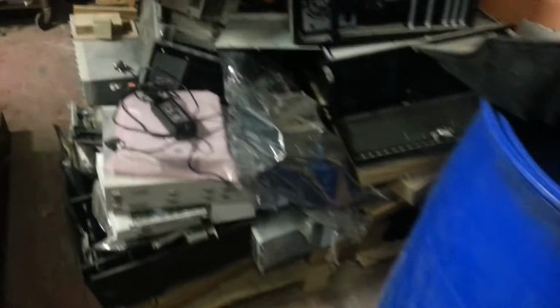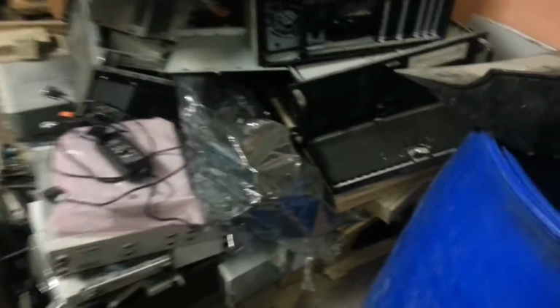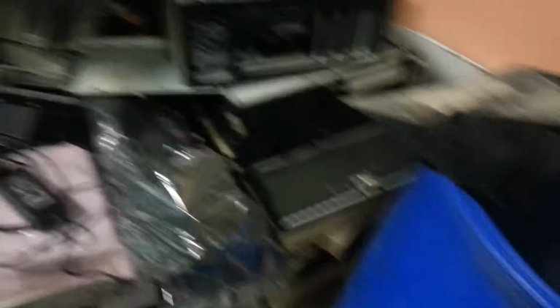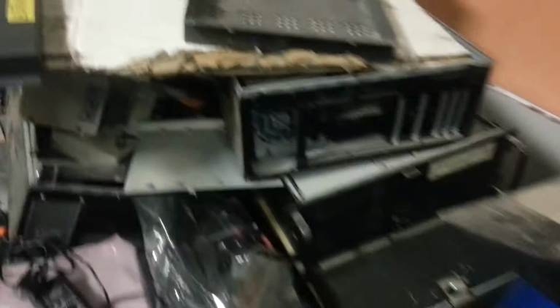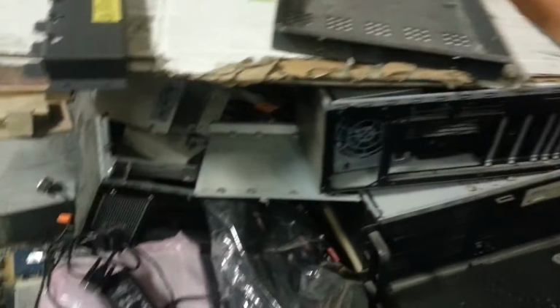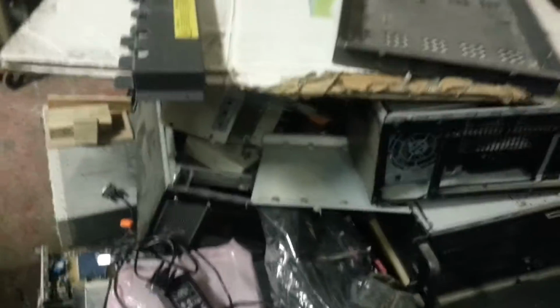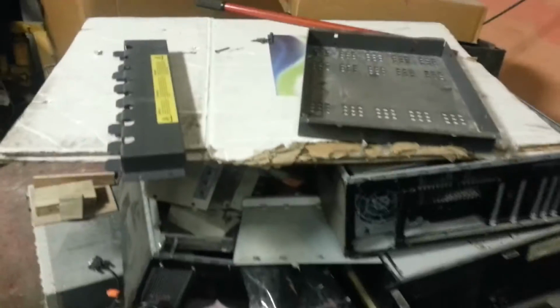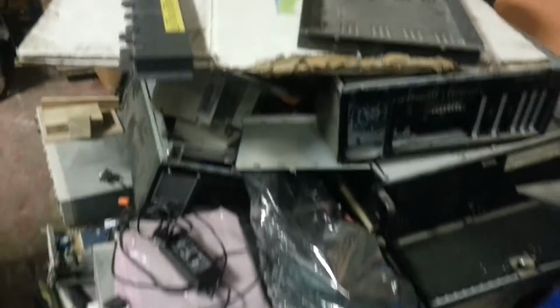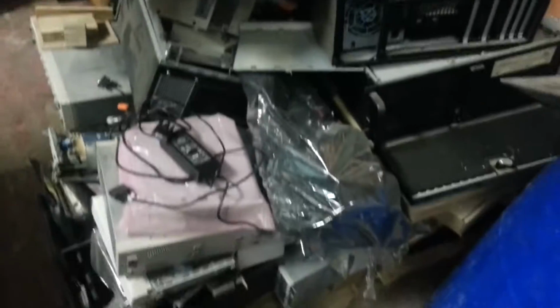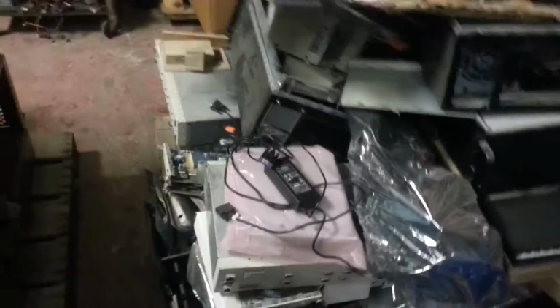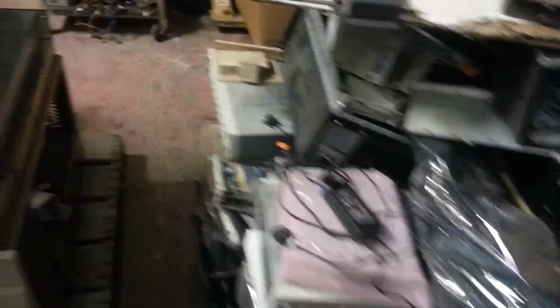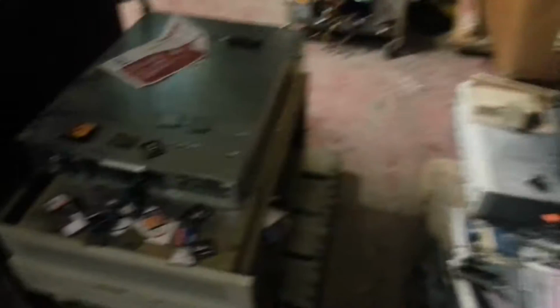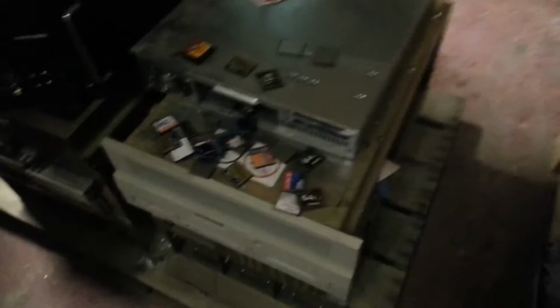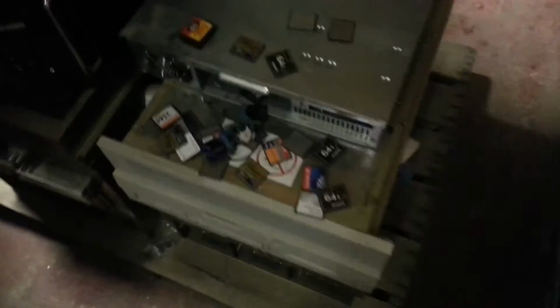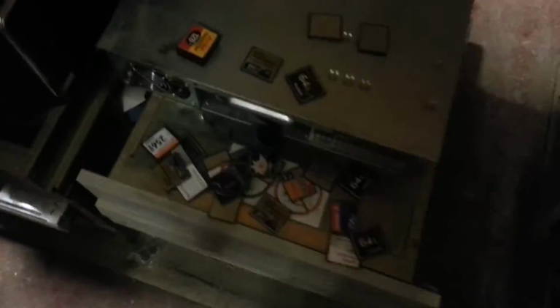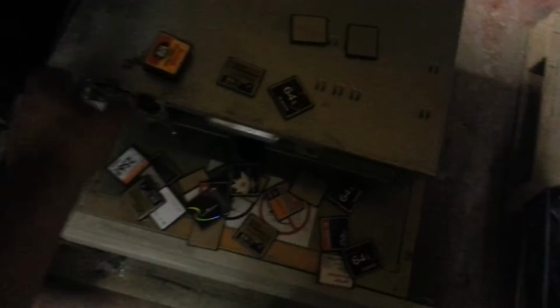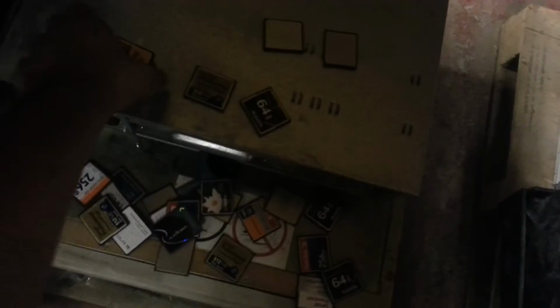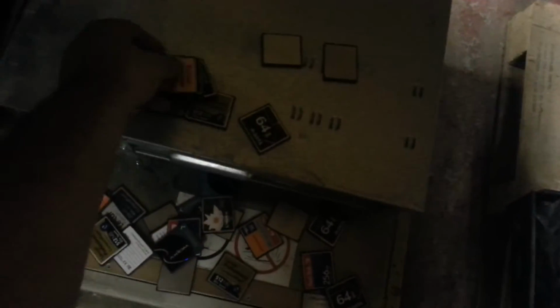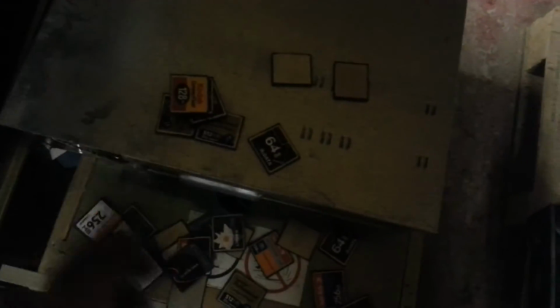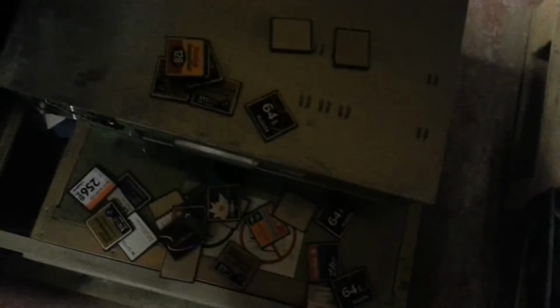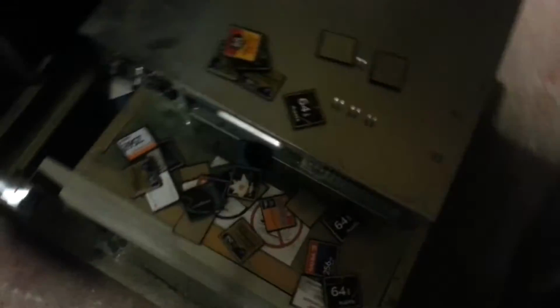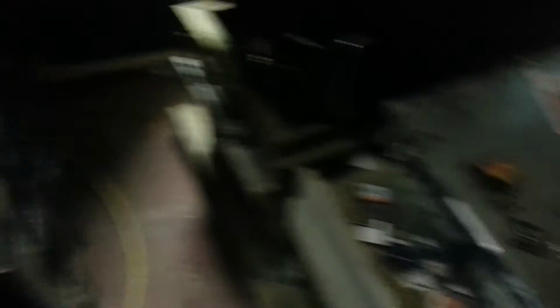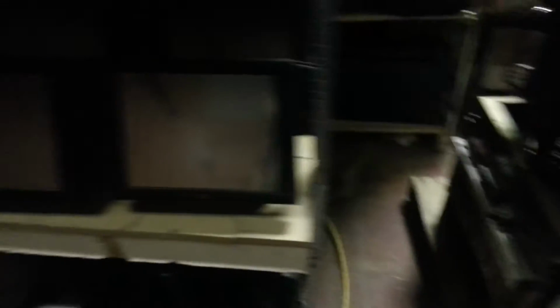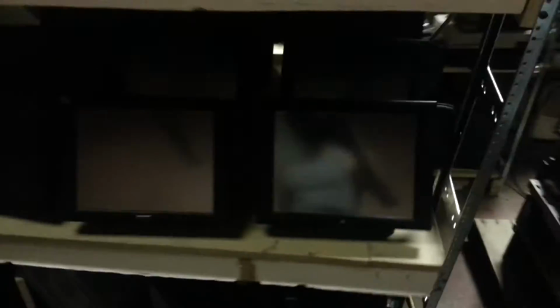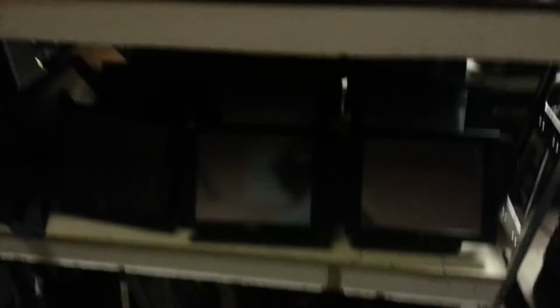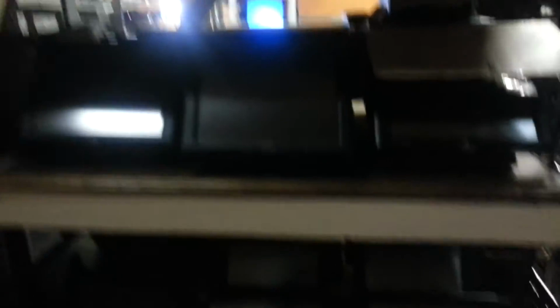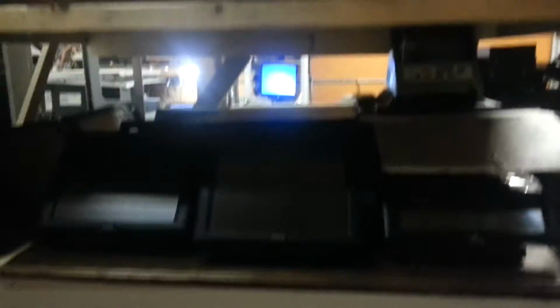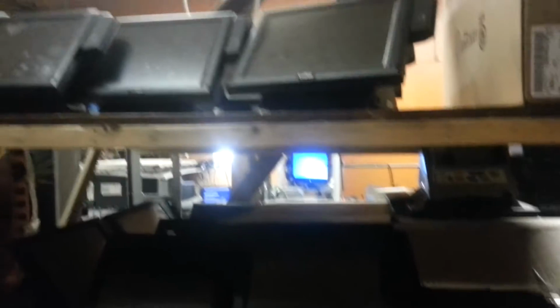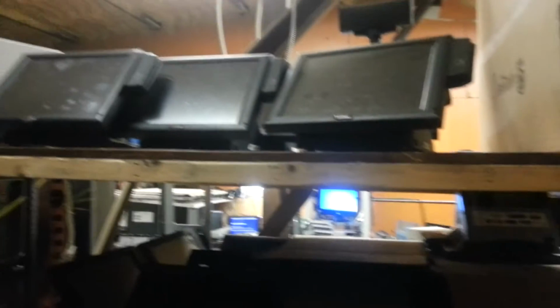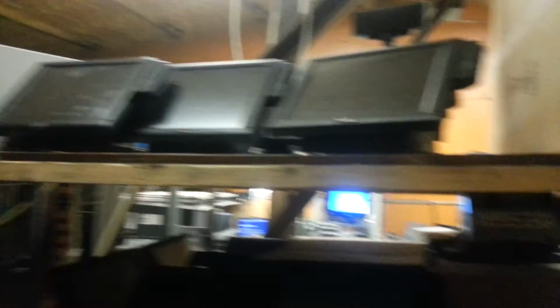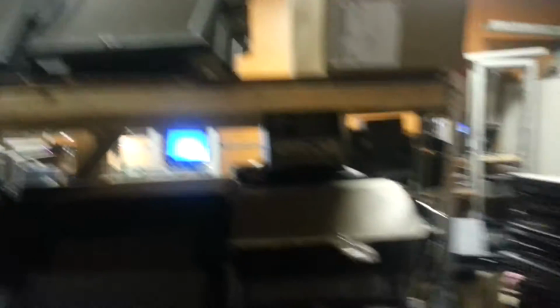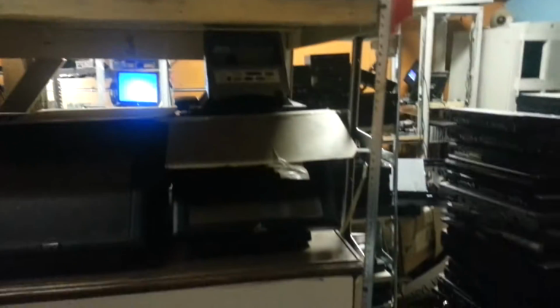Here's a pile of goodies we kind of need to go through. That's from some POS systems that we're going to be refurbishing and putting back together.